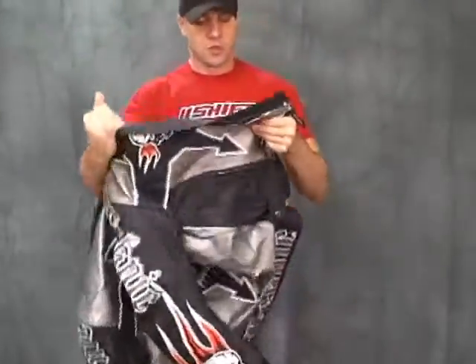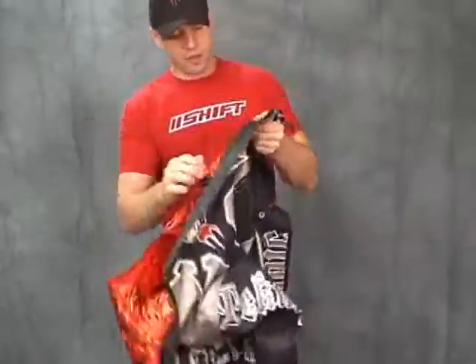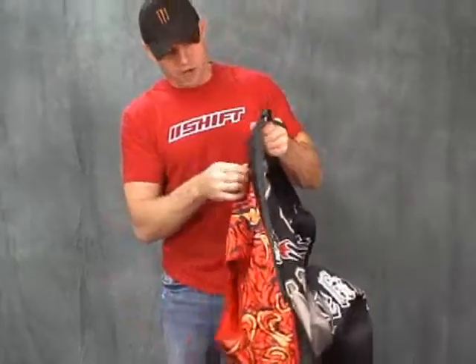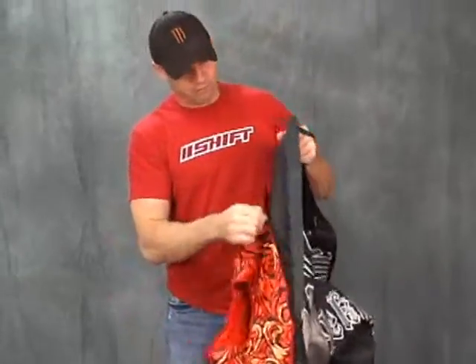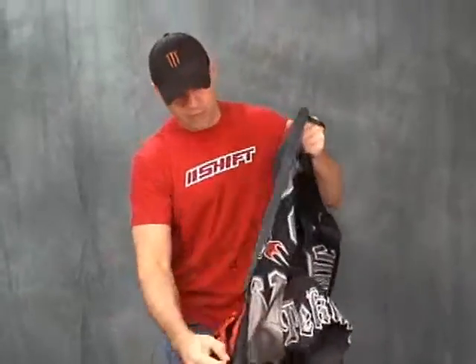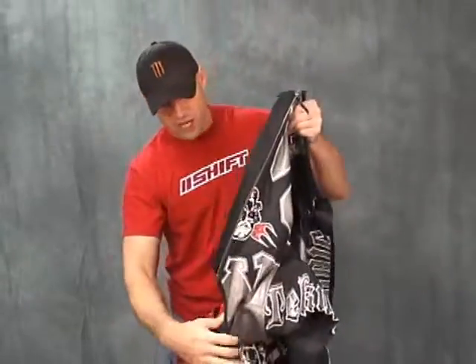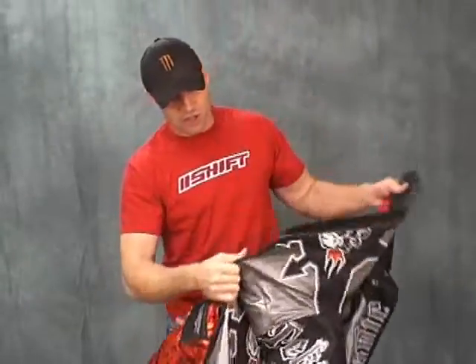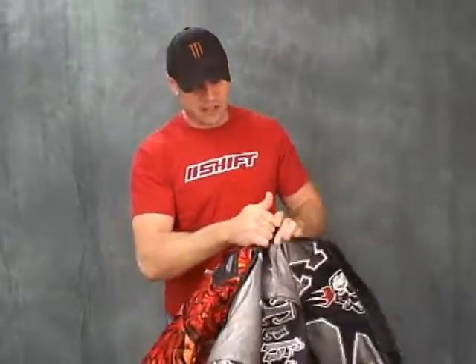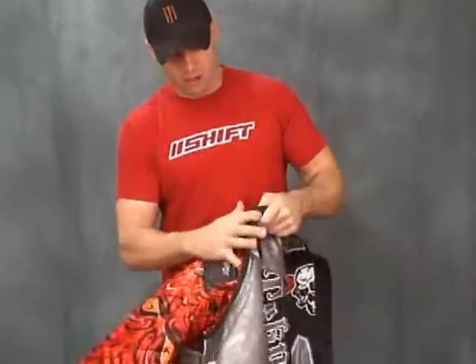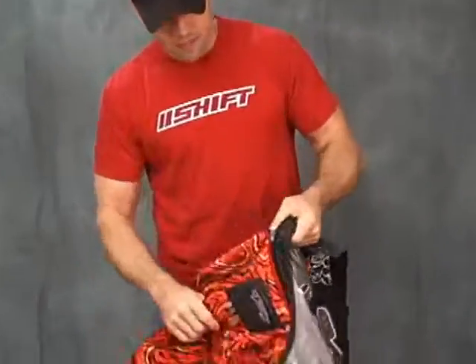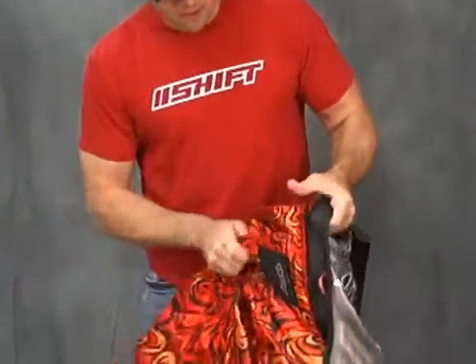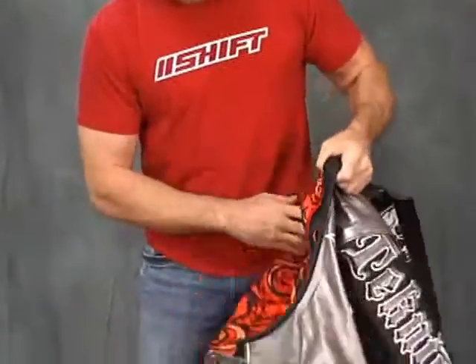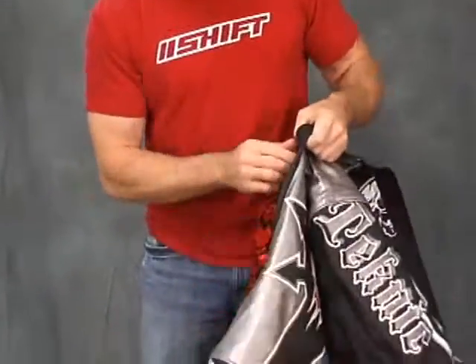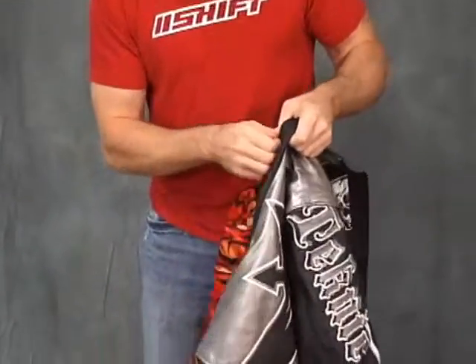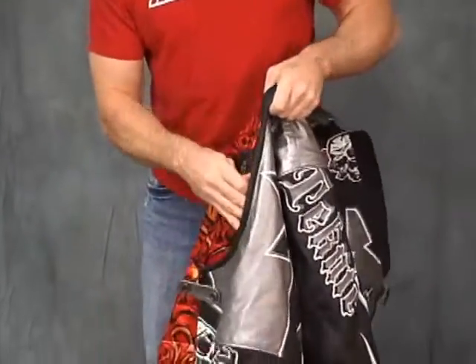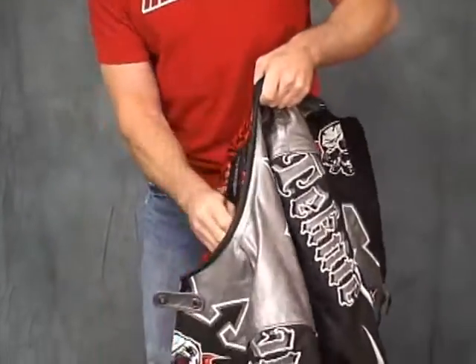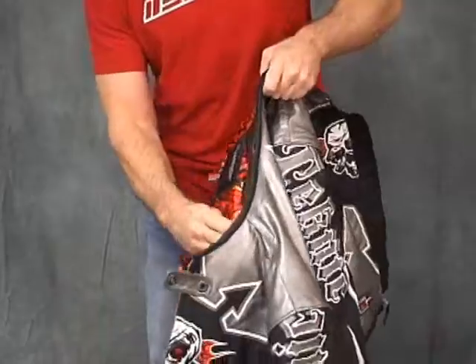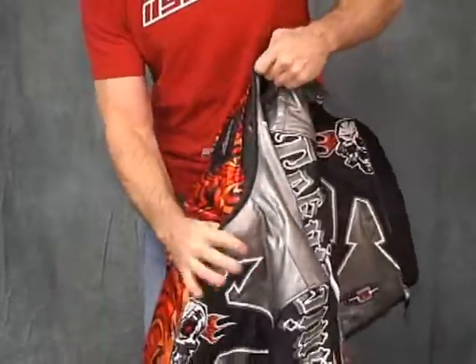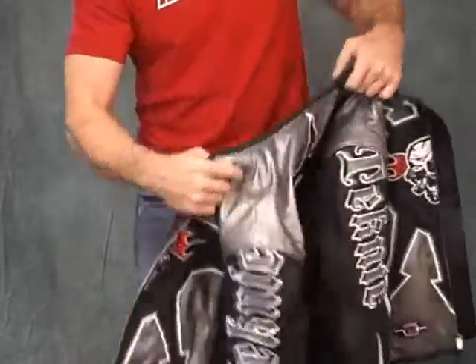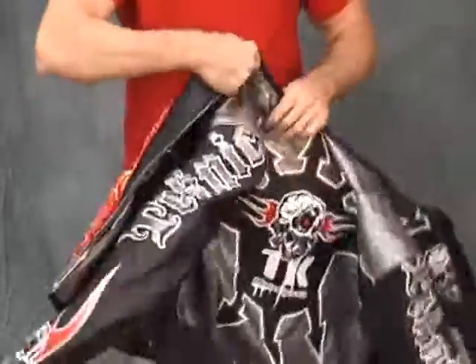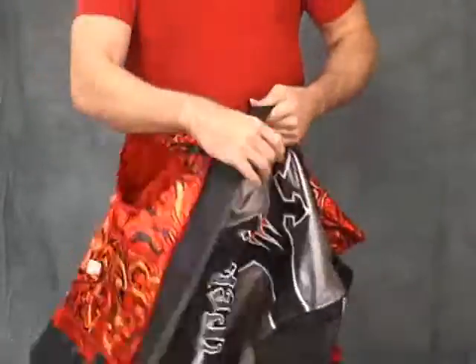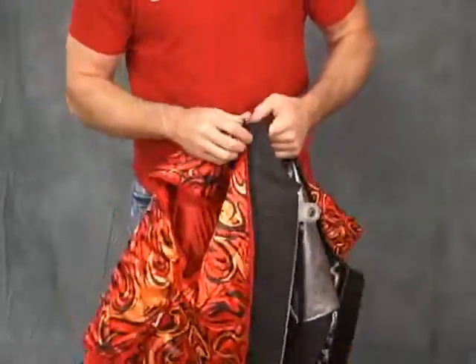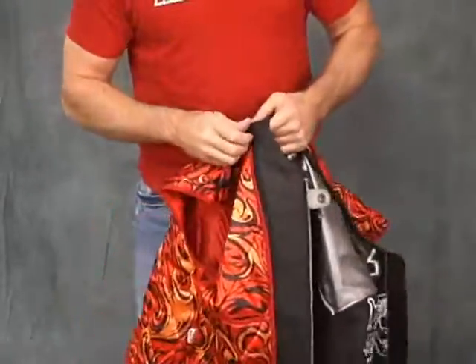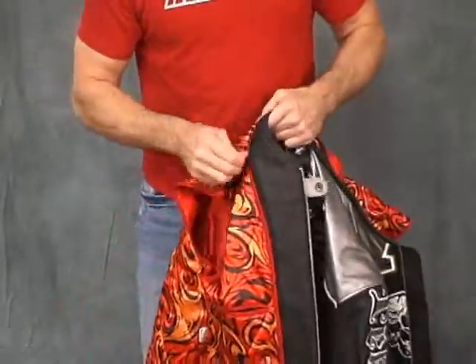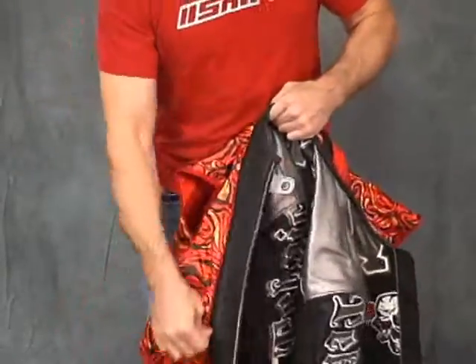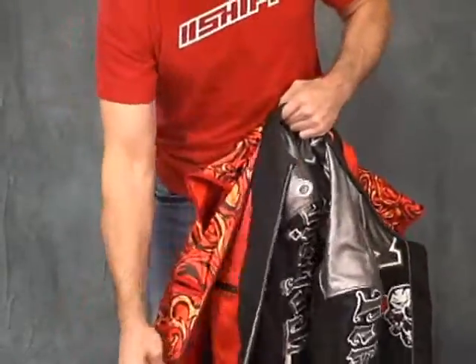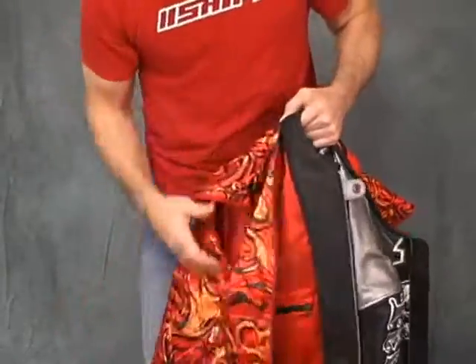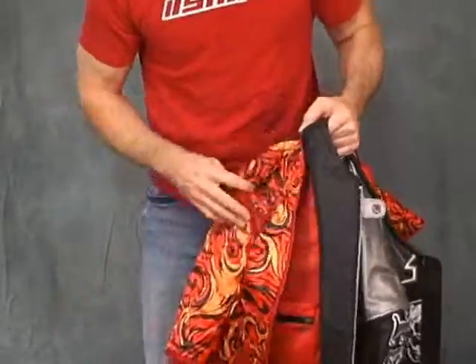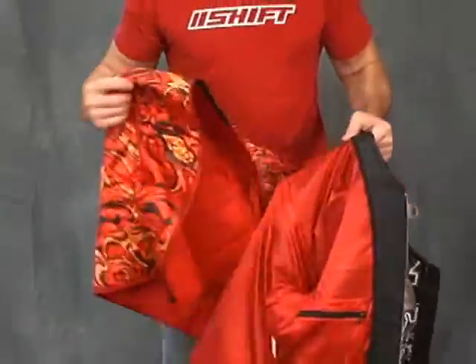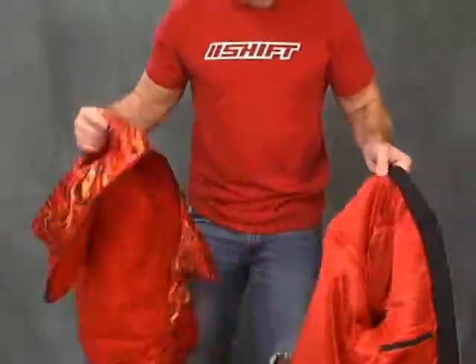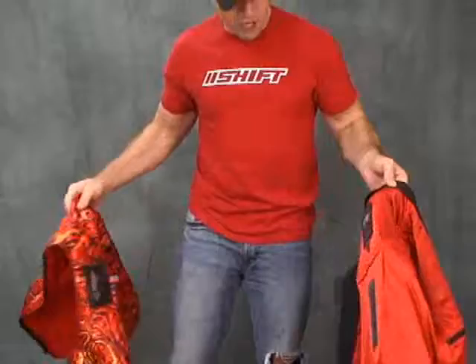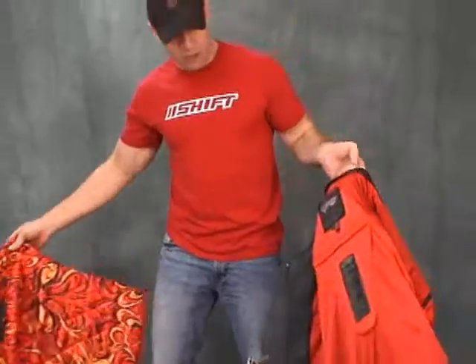I'll show you how it comes out — piece of cake, it's just a vest liner. Basically, depending on where you live, this is probably about a two-season coat, maybe two and a half, if you throw a sweatshirt on underneath.